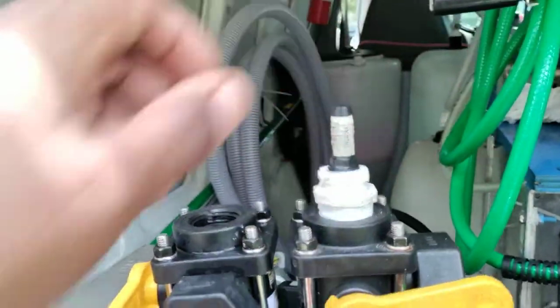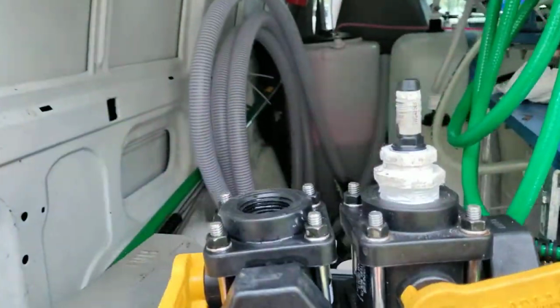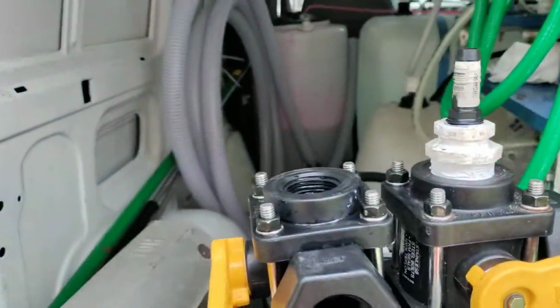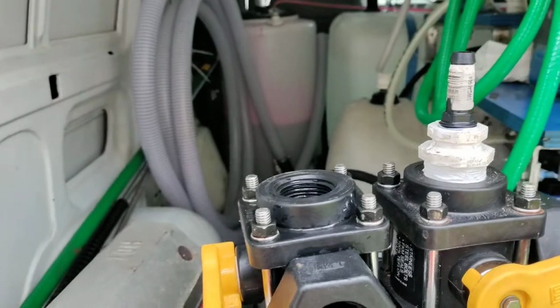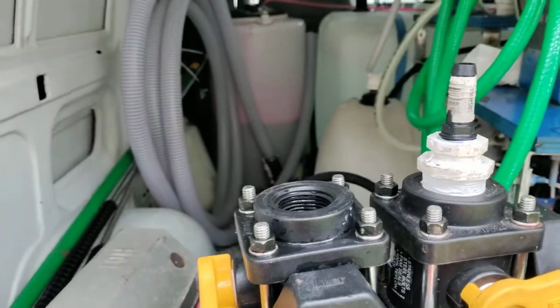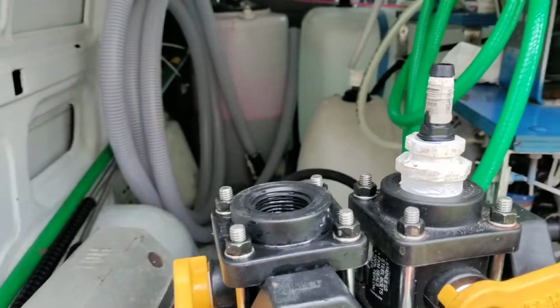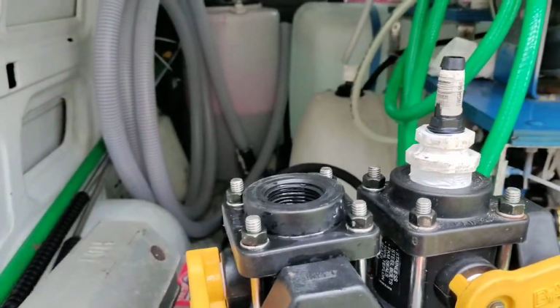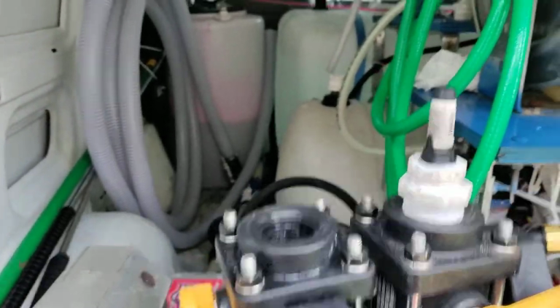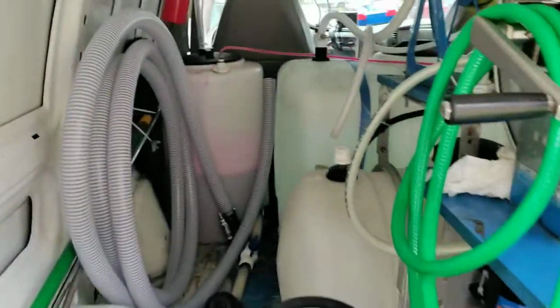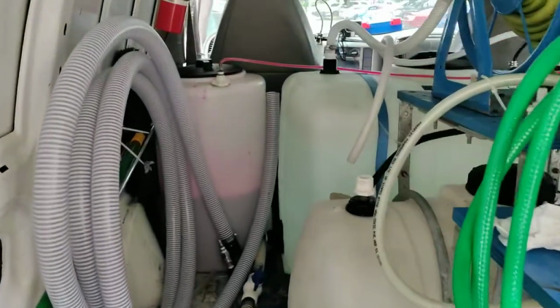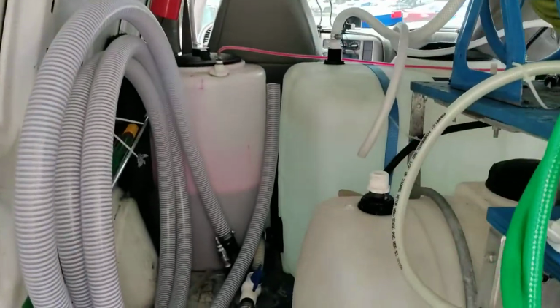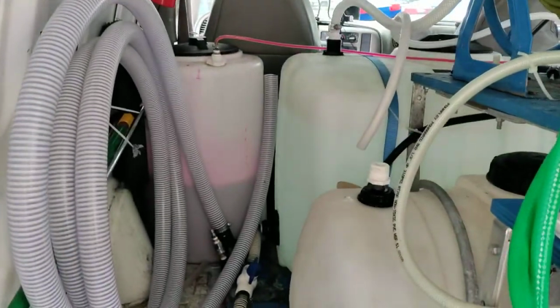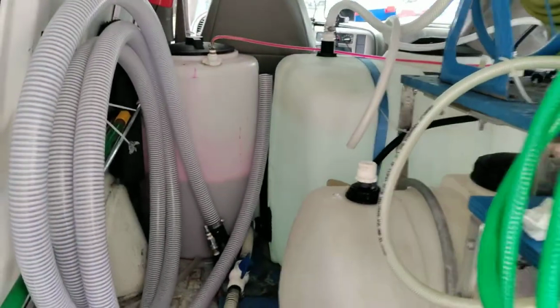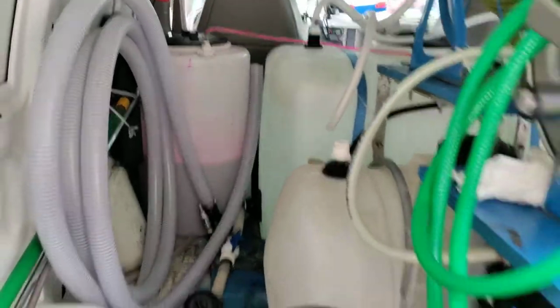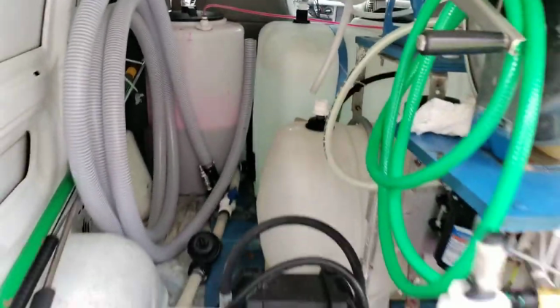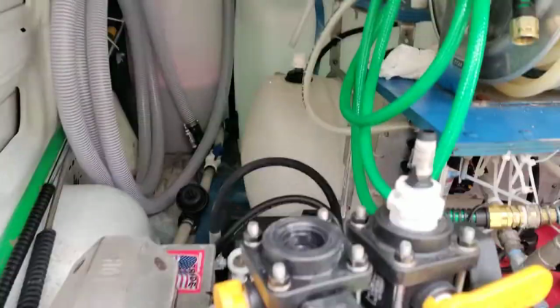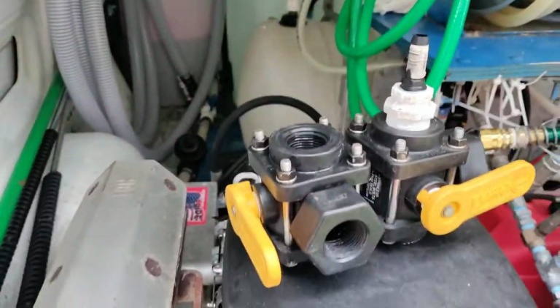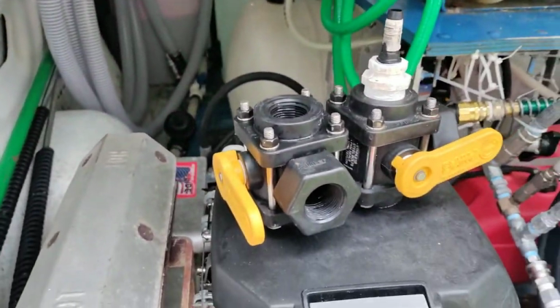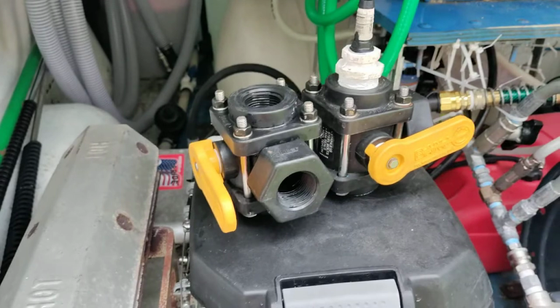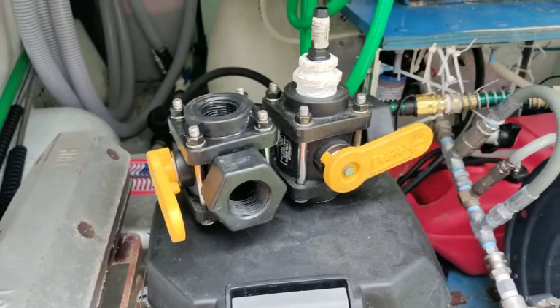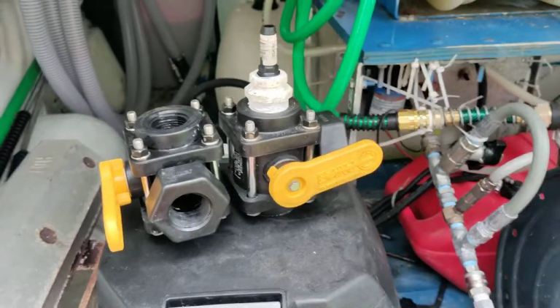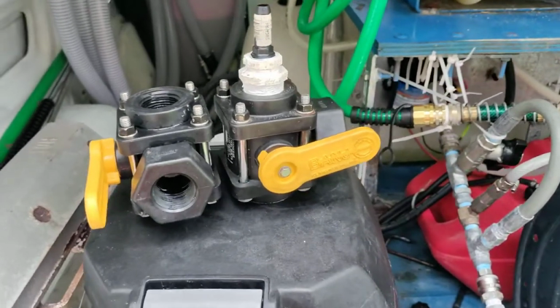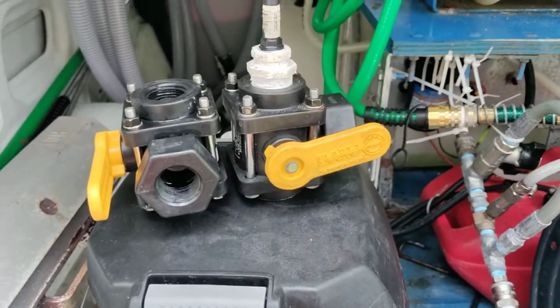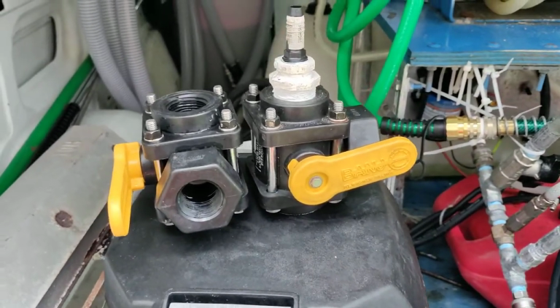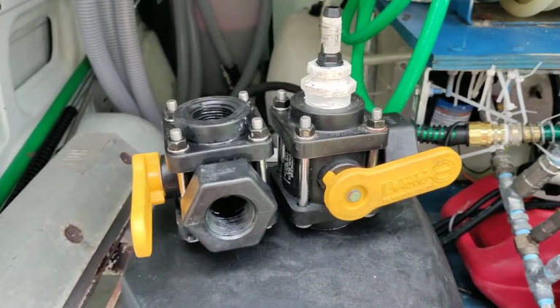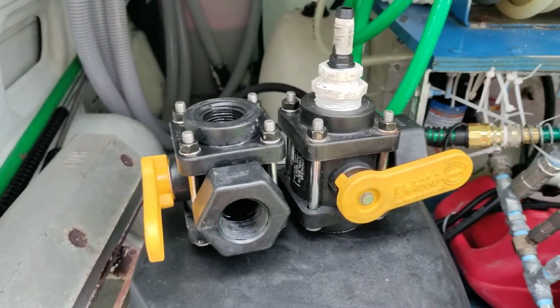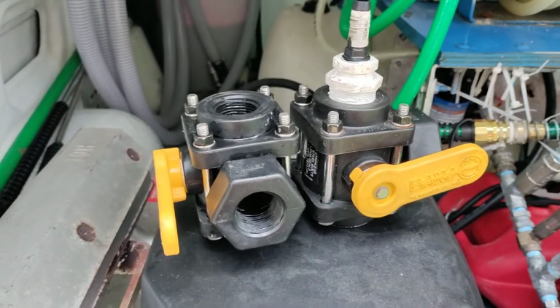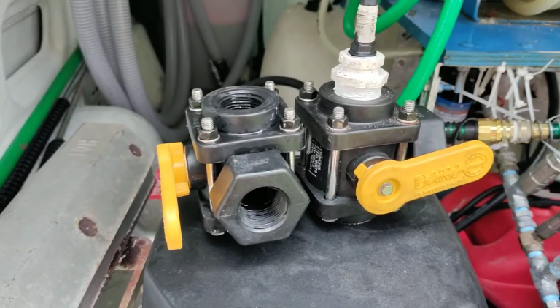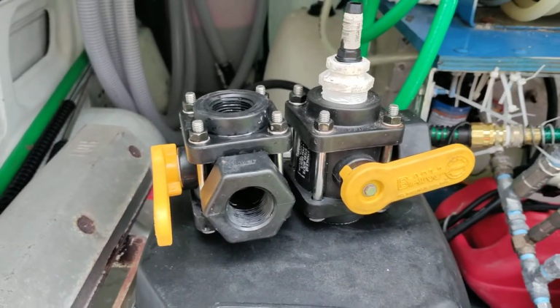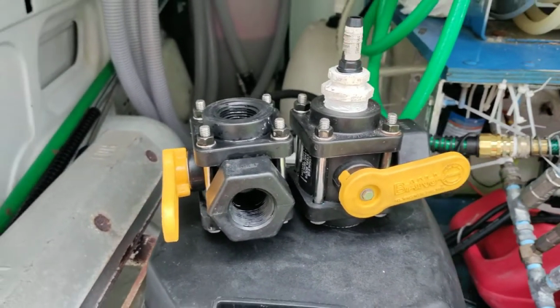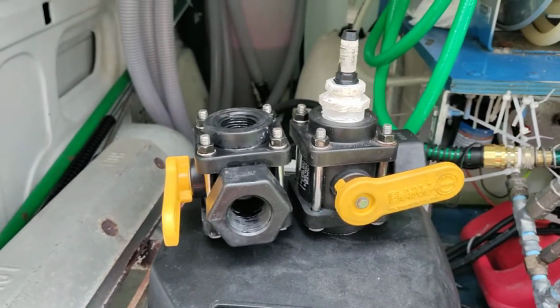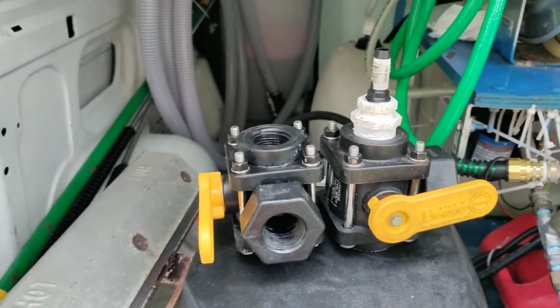You see what I'm saying? So I said, since I'm already doing this, I'm gonna switch this banjo three-way ball valve out from my bleach tank. That's what I'm doing today.